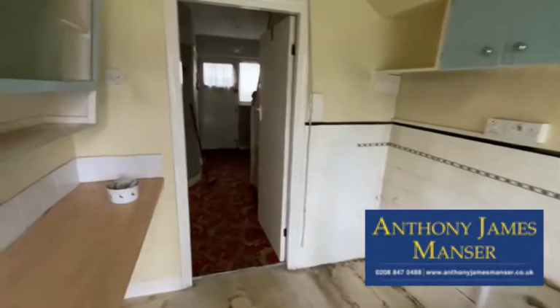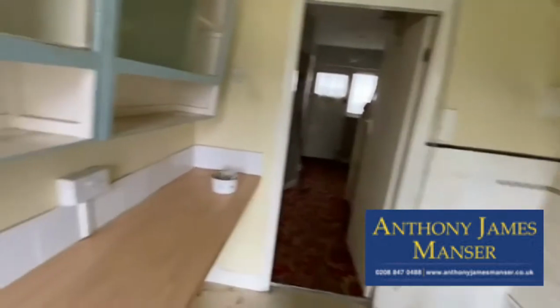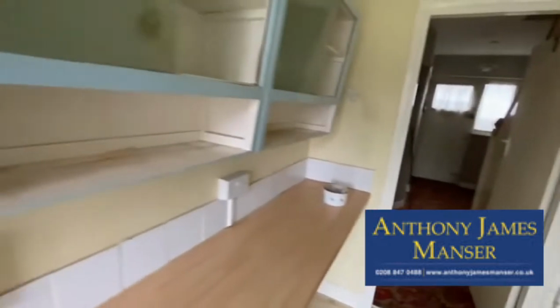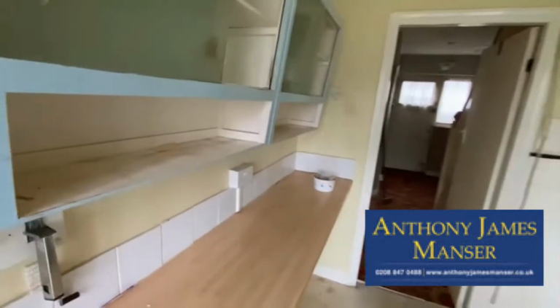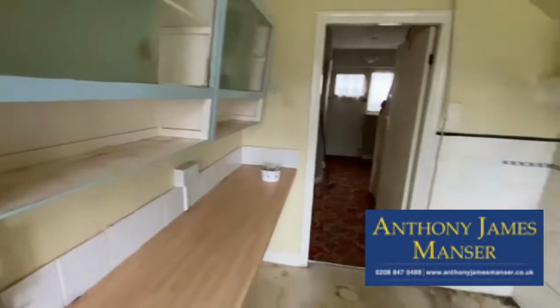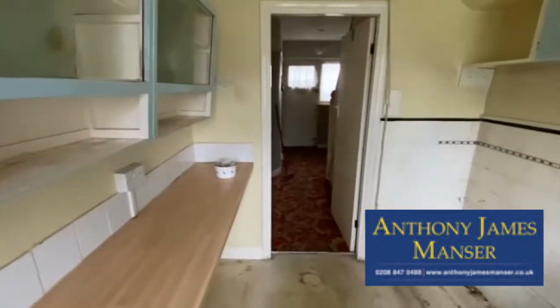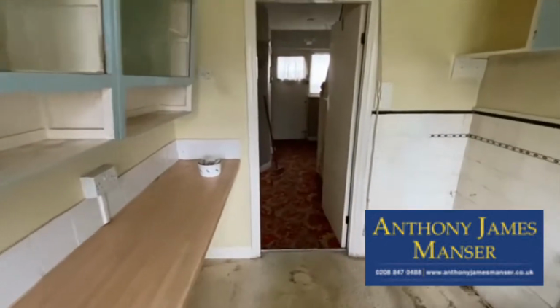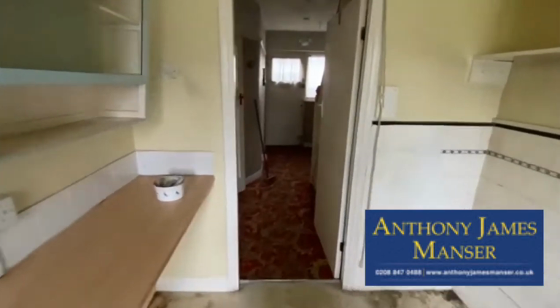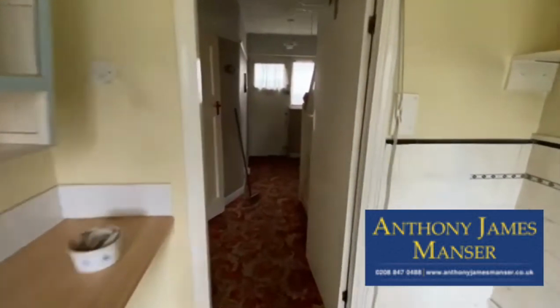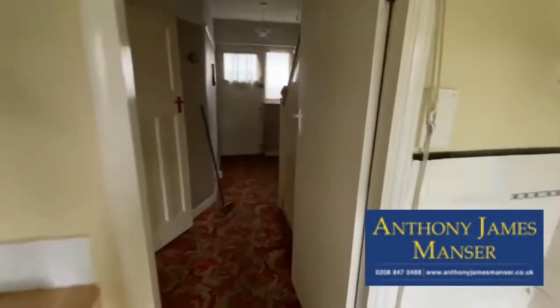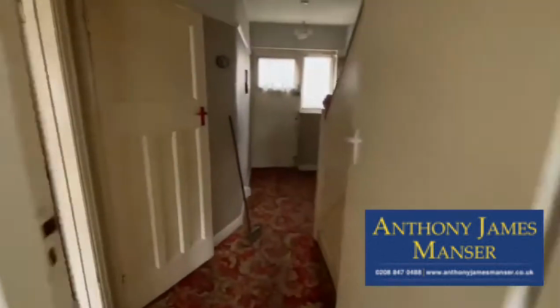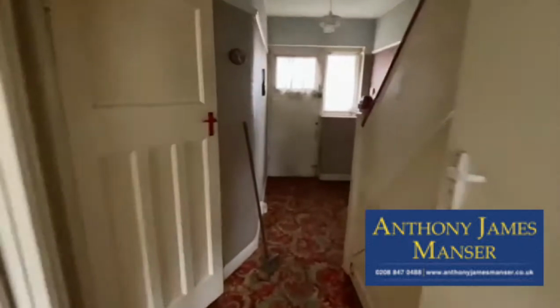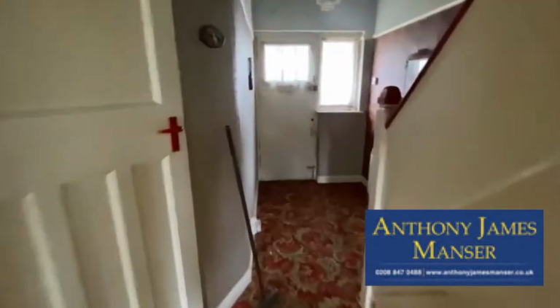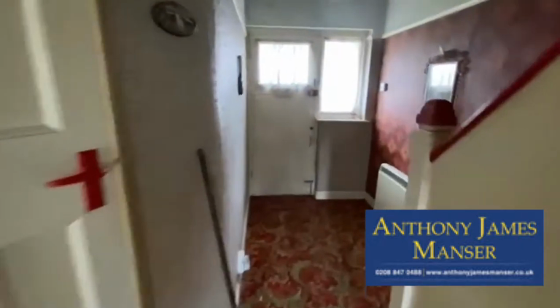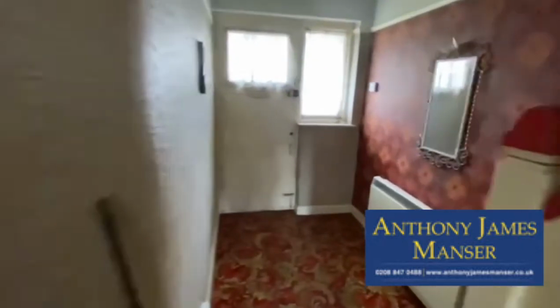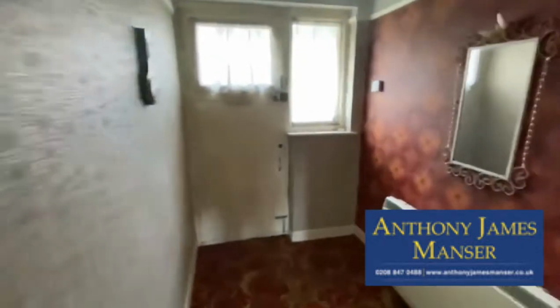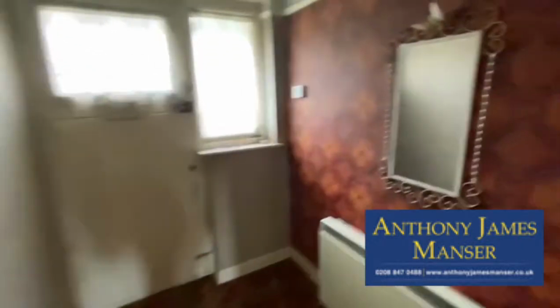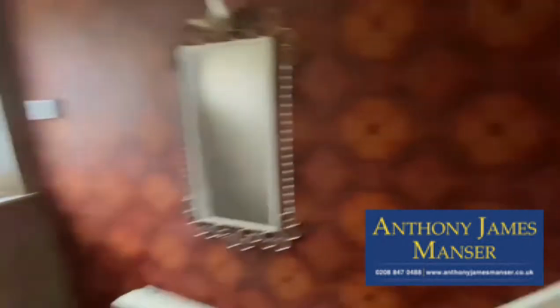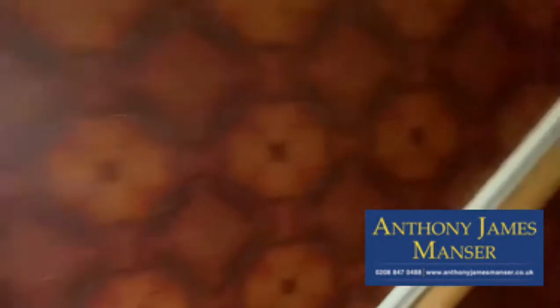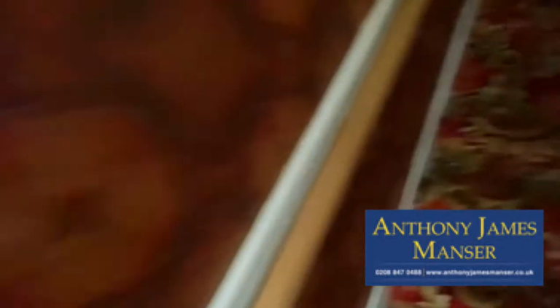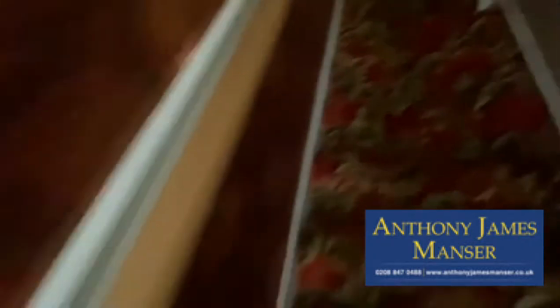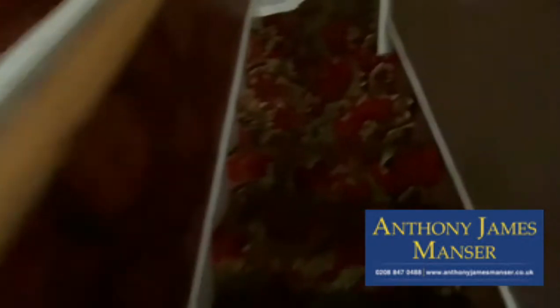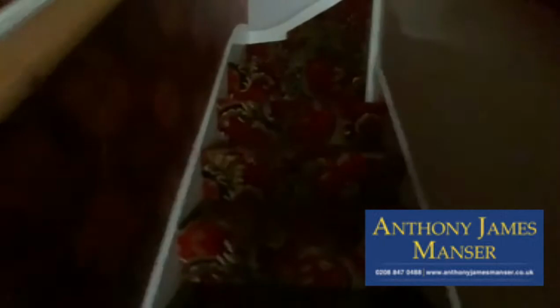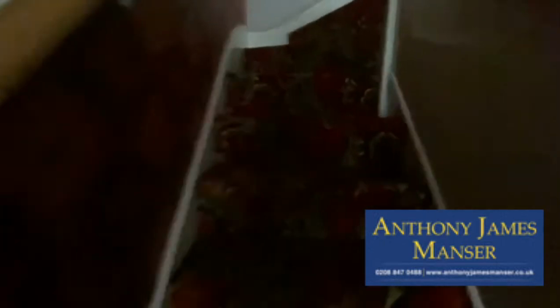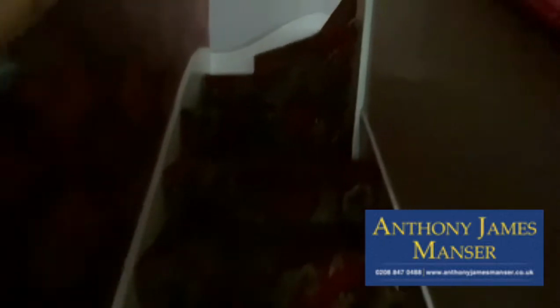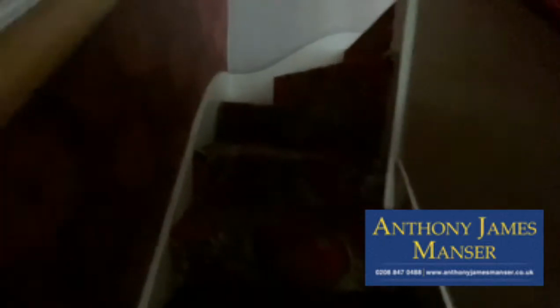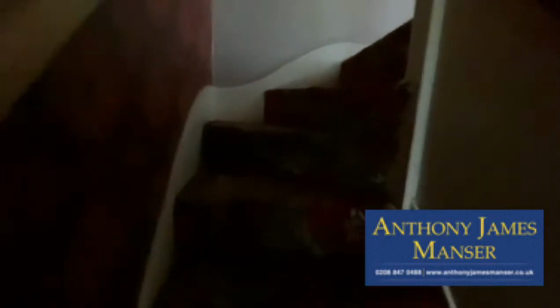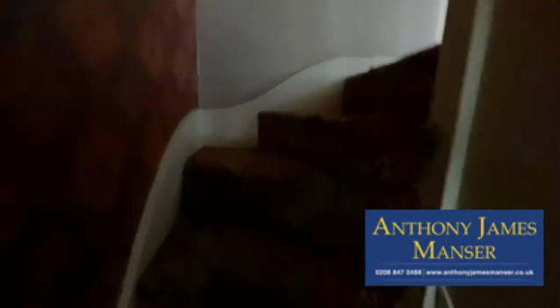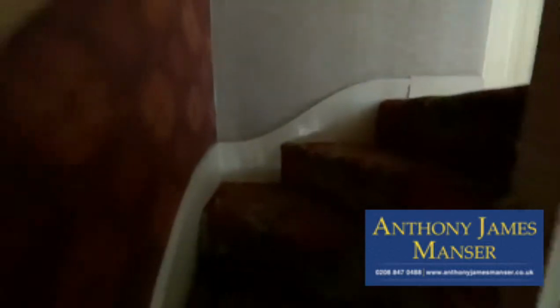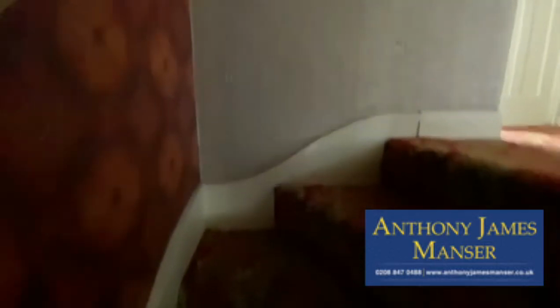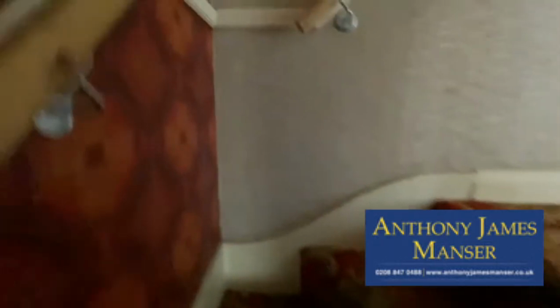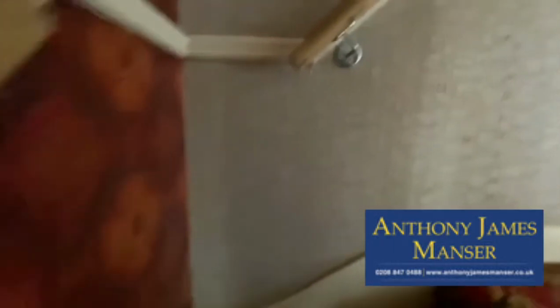Back into the house, through the entrance hallway and going upstairs — there's a little light storage heater there. Upstairs we have three bedrooms, bathroom, and separate WC.